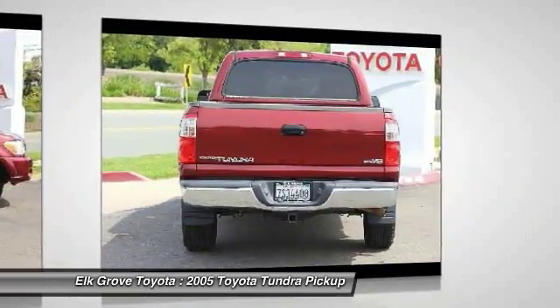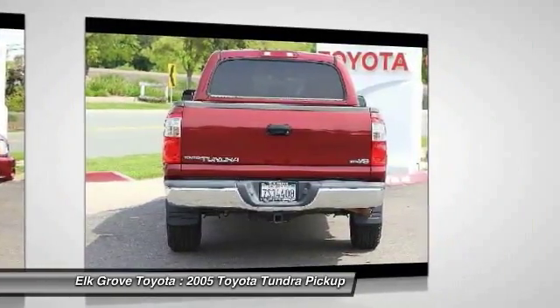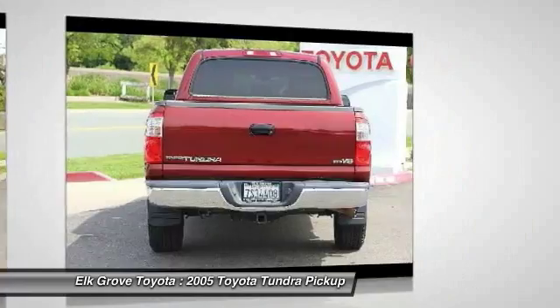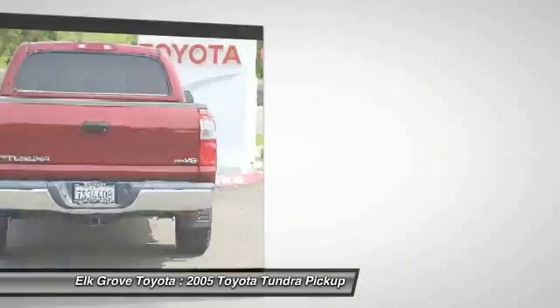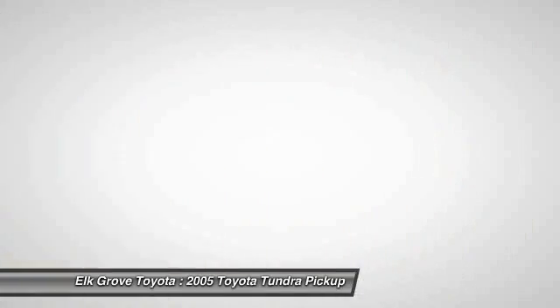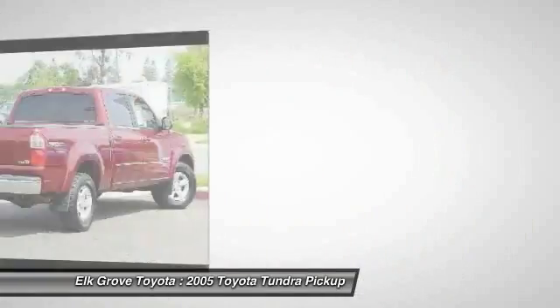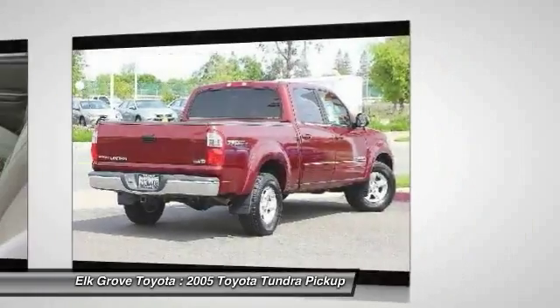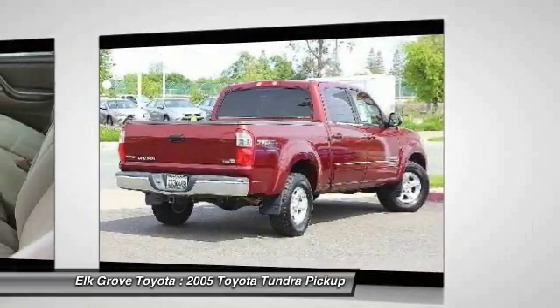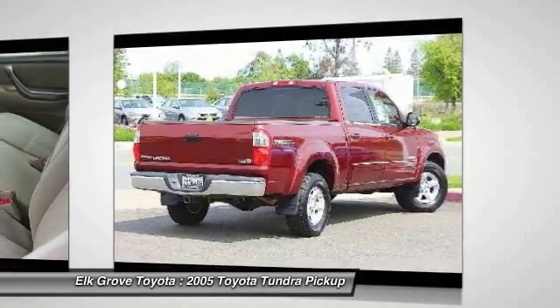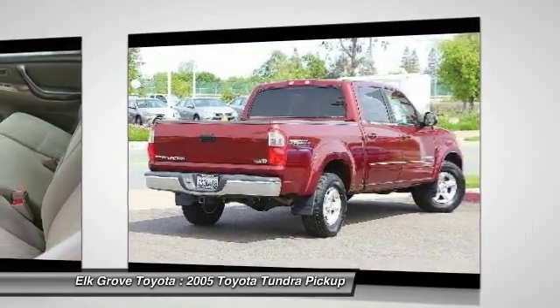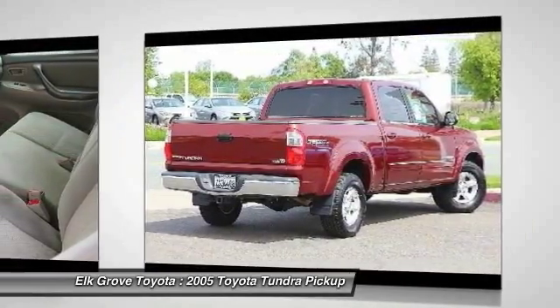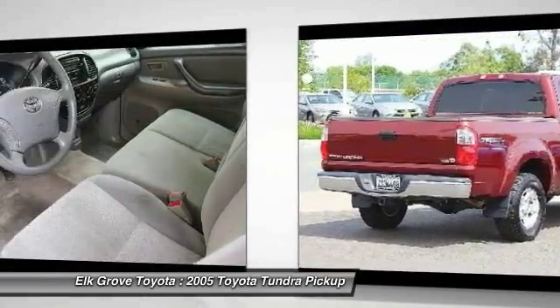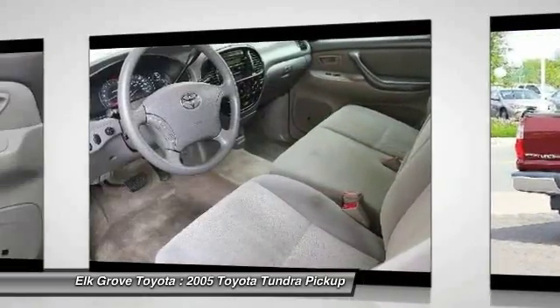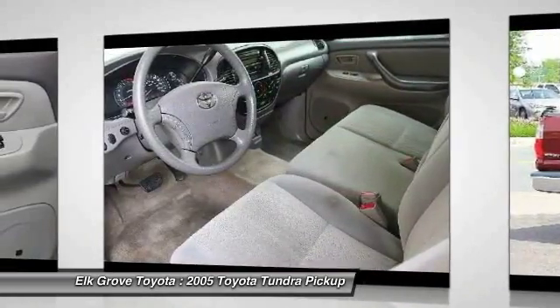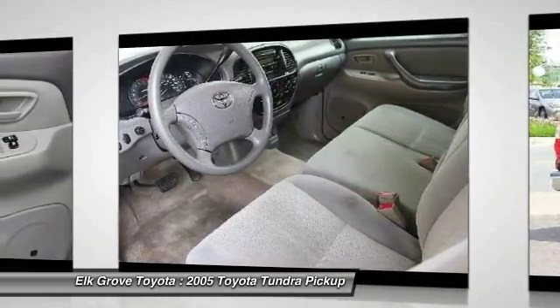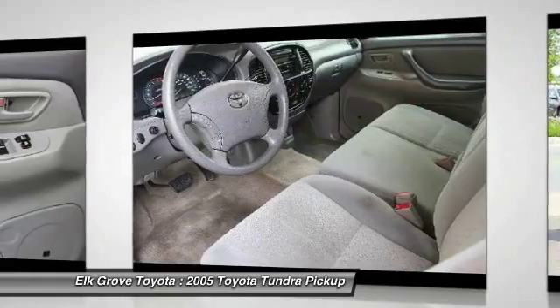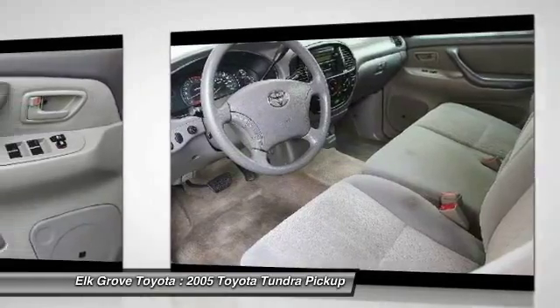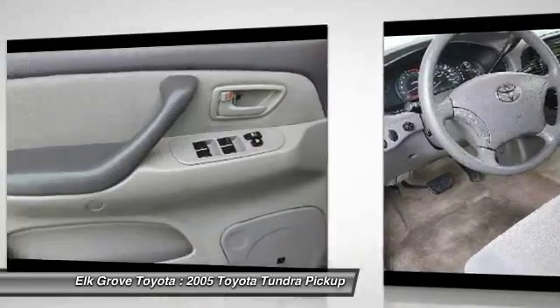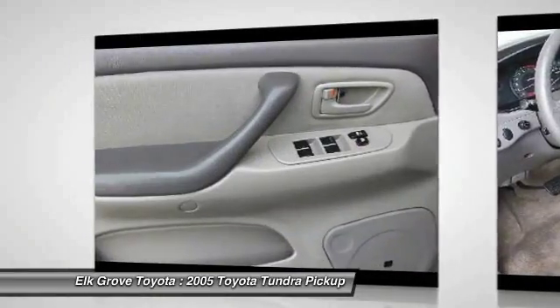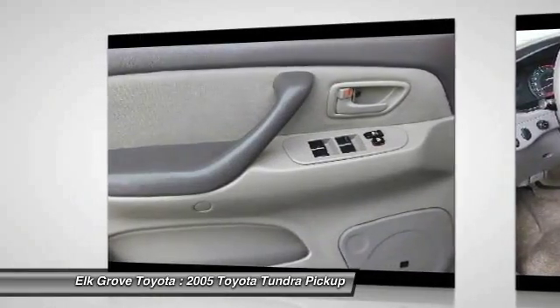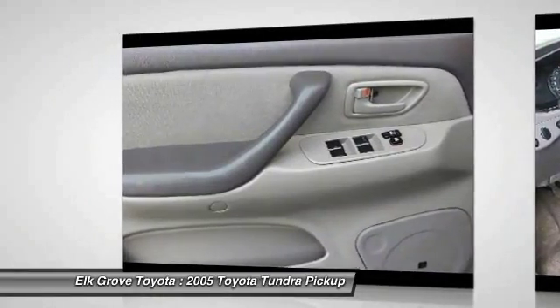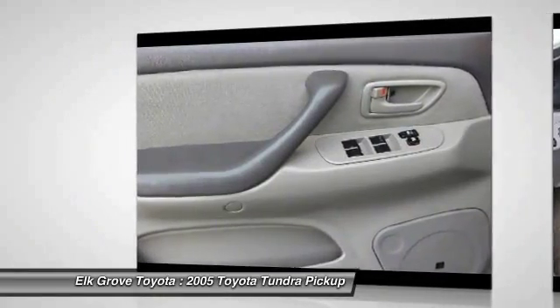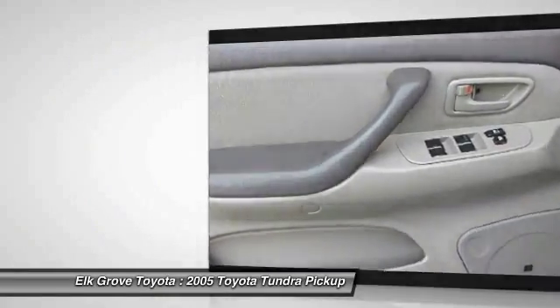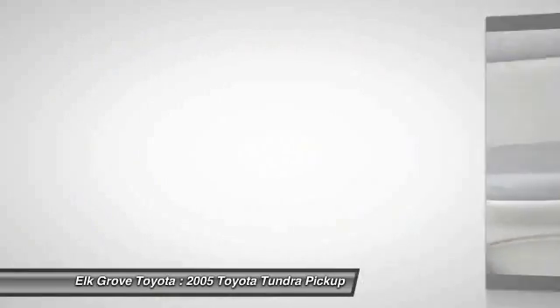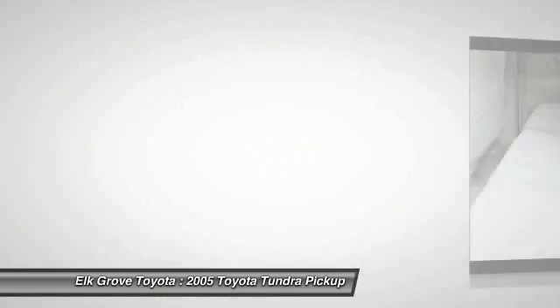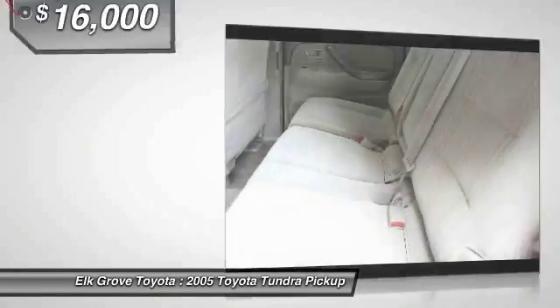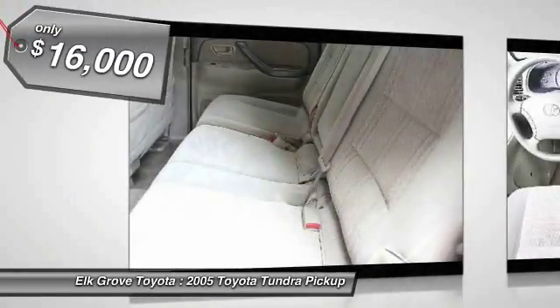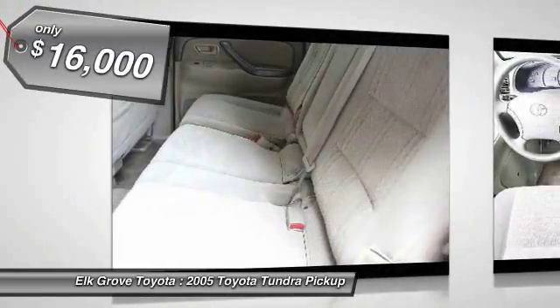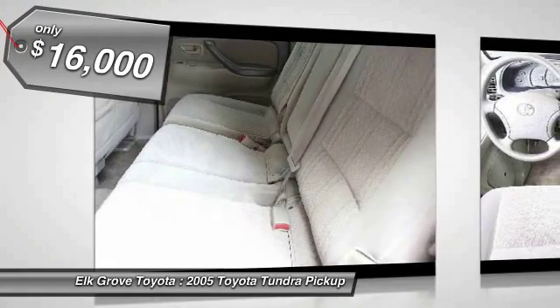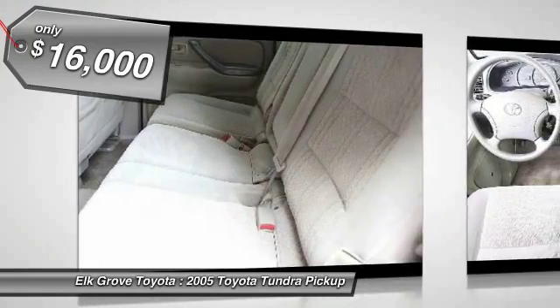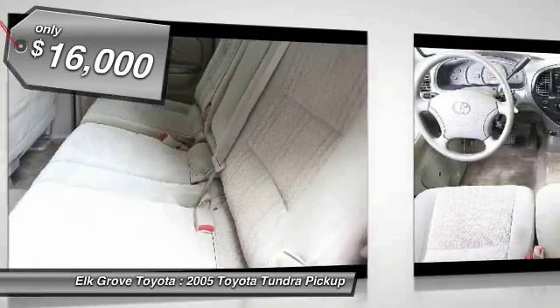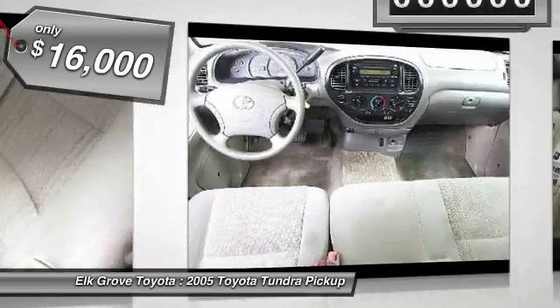With a towing capacity of up to 10,000 plus pounds and a payload capacity of over 2,000 pounds, the Tundra is the perfect mix of power and efficiency and is priced below $20,000.